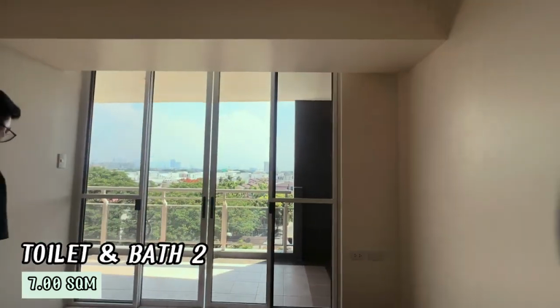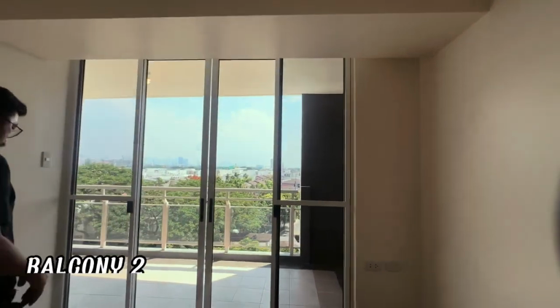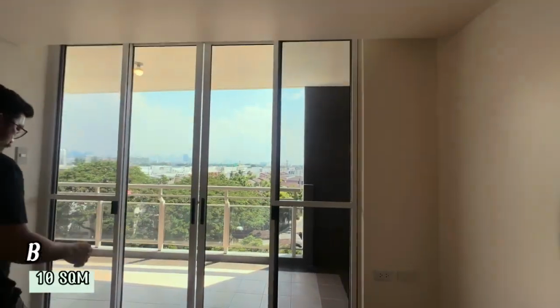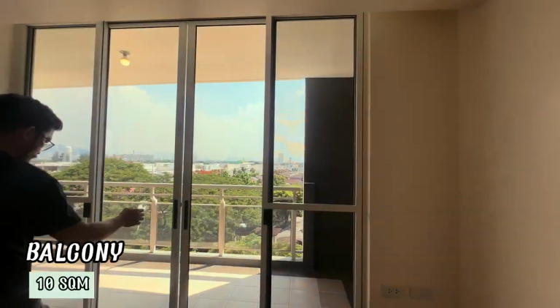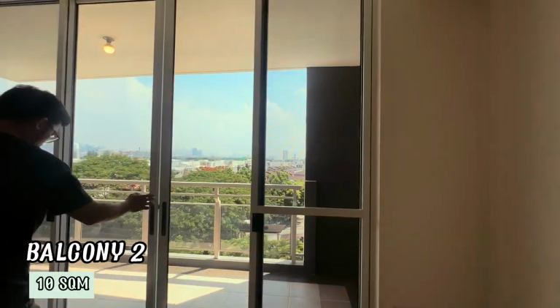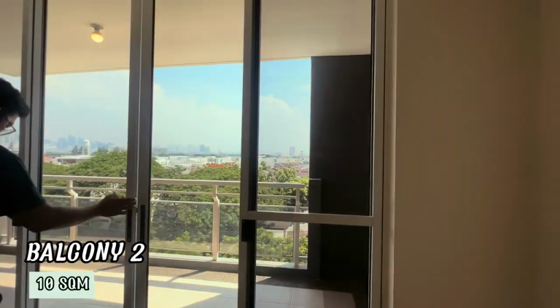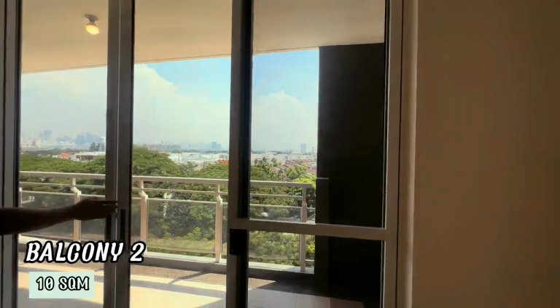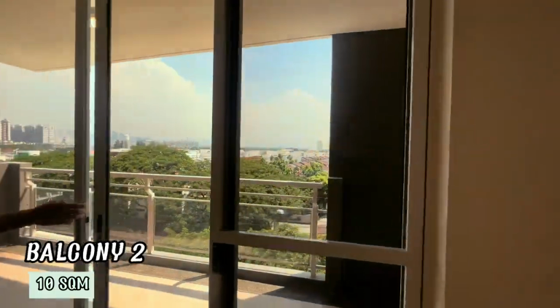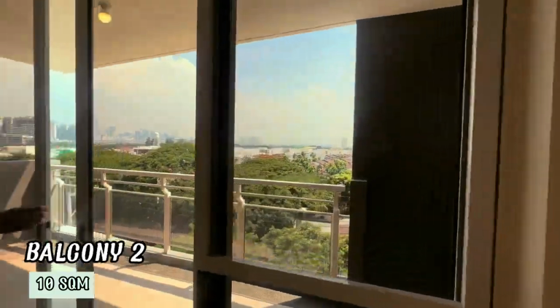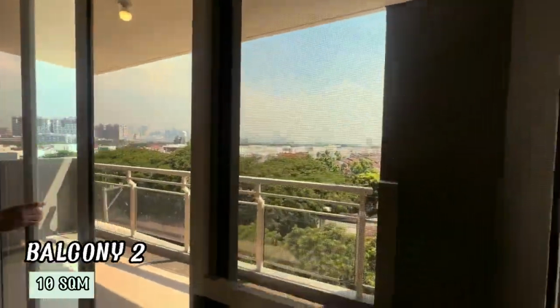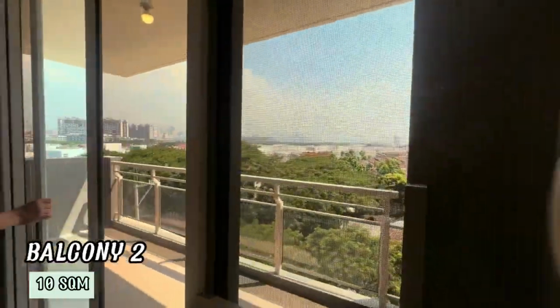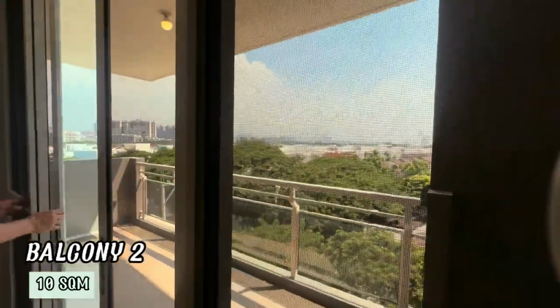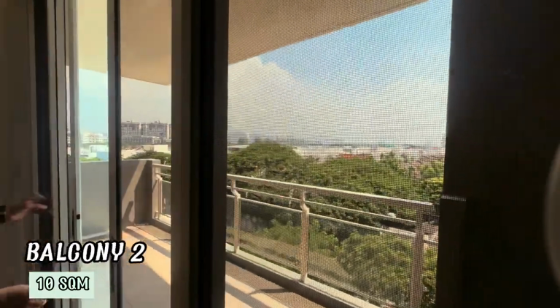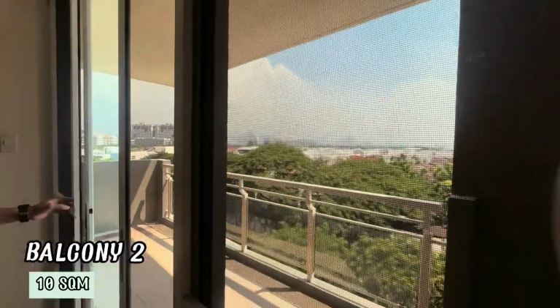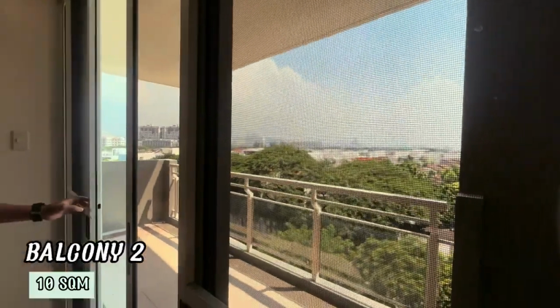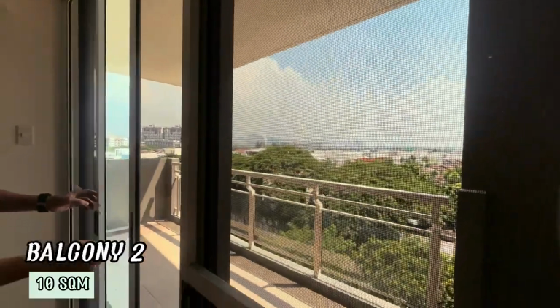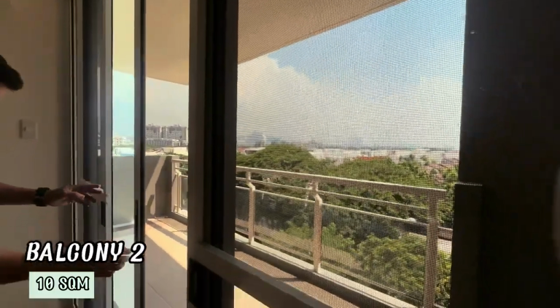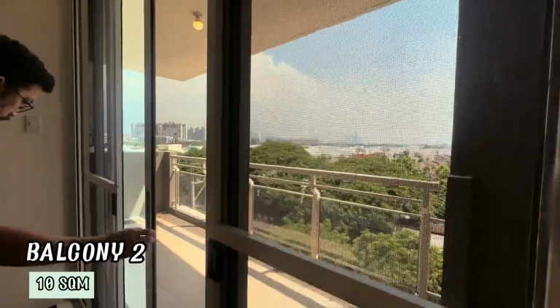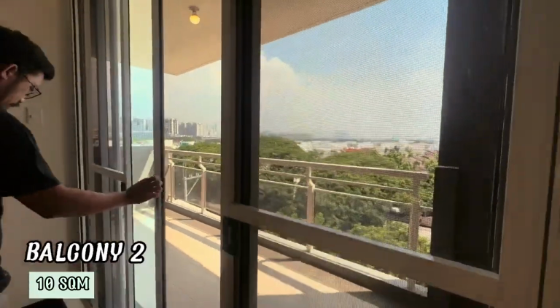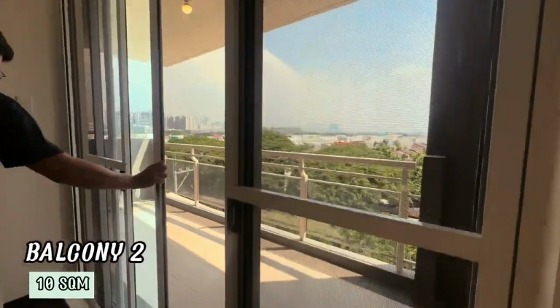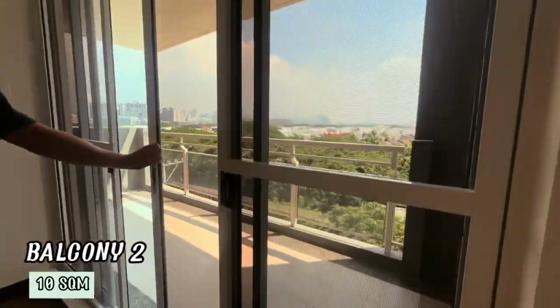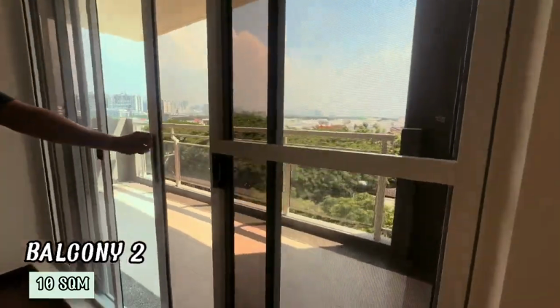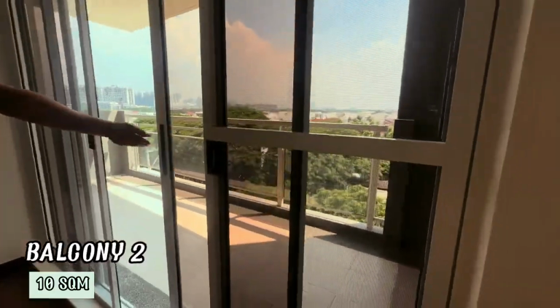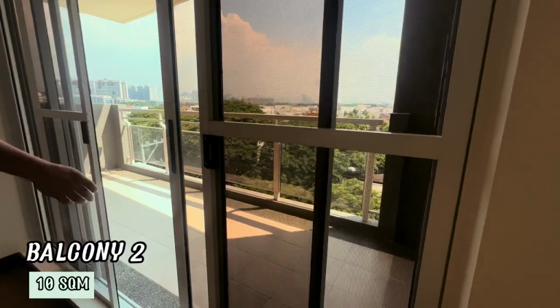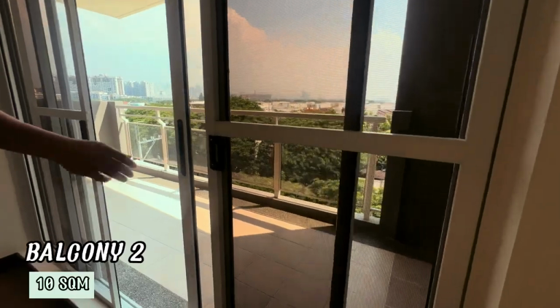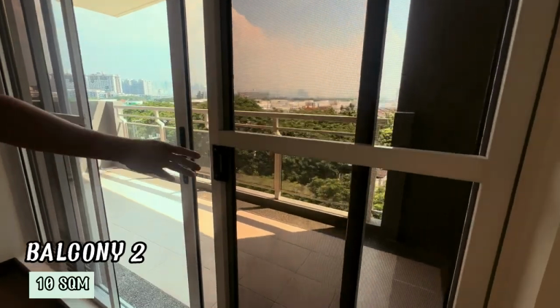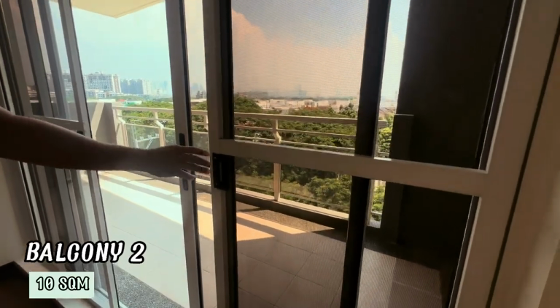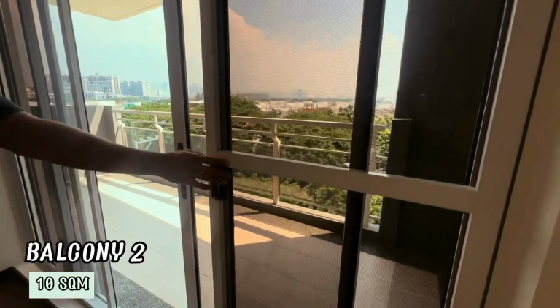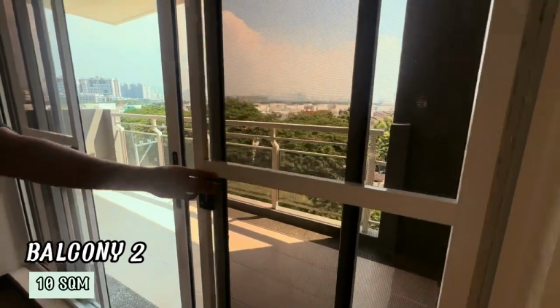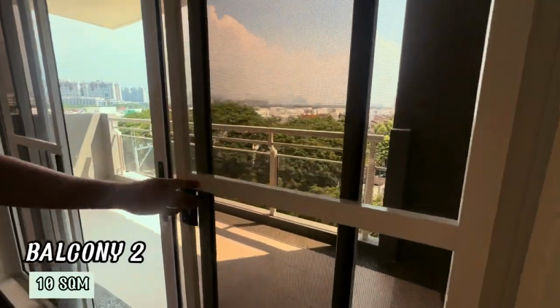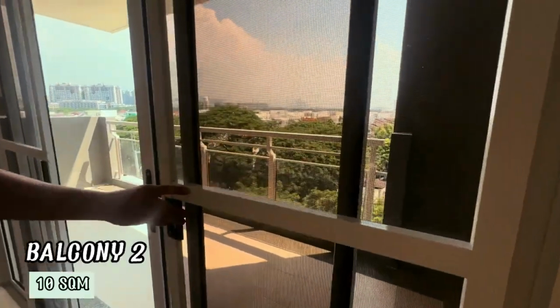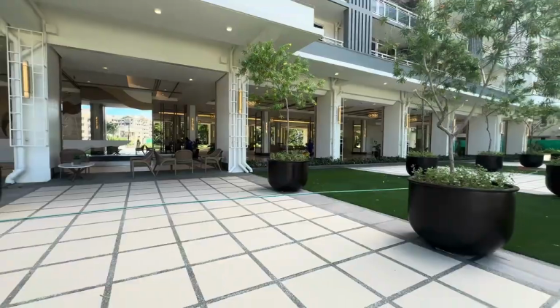And lastly, we have the balcony at 10 square meters. It is a perfect spot for enjoying your morning coffee or unwinding after a long day.